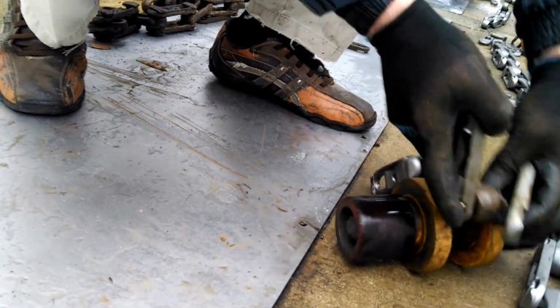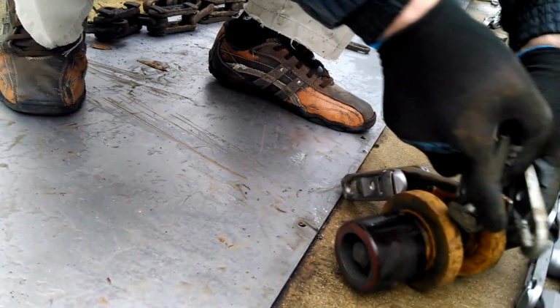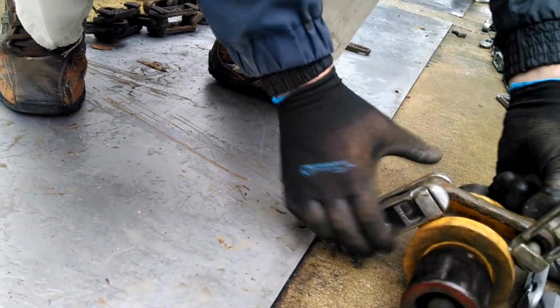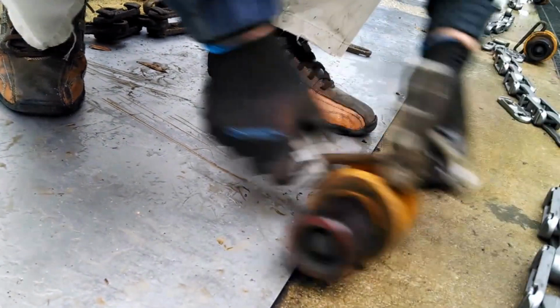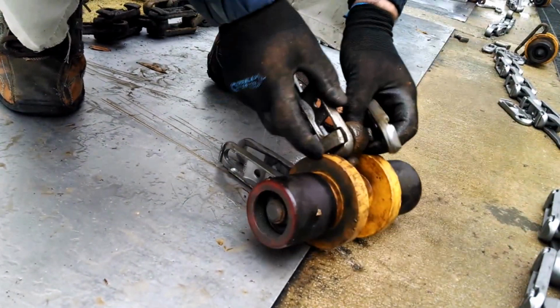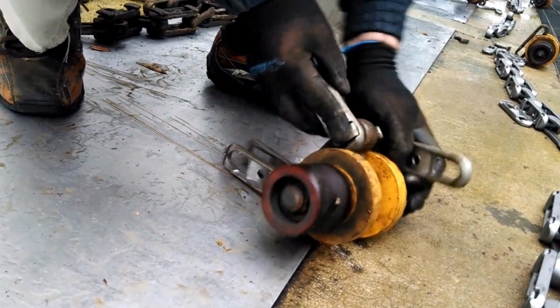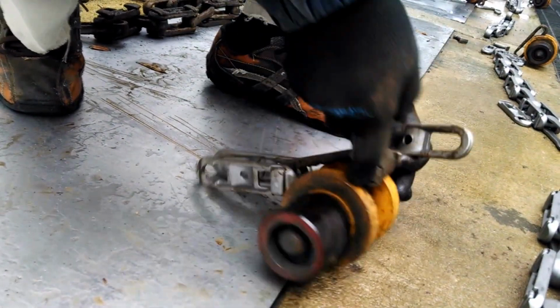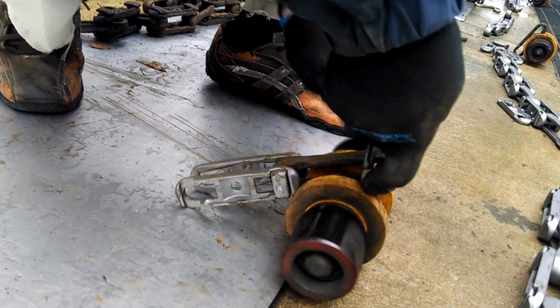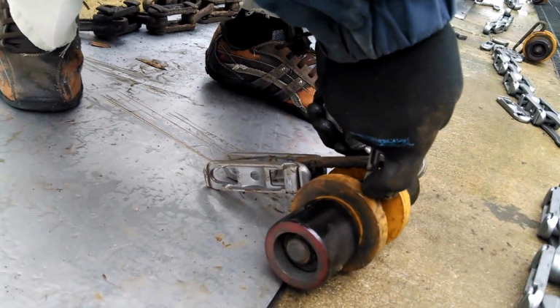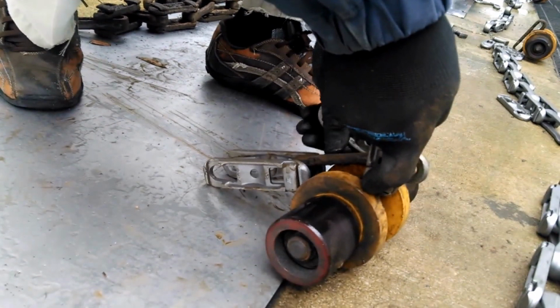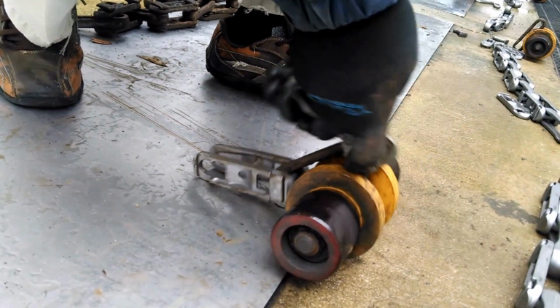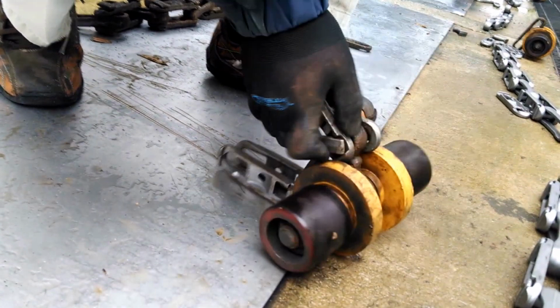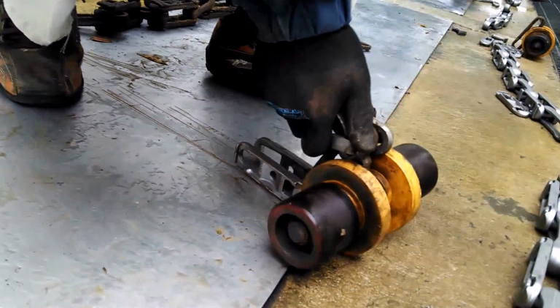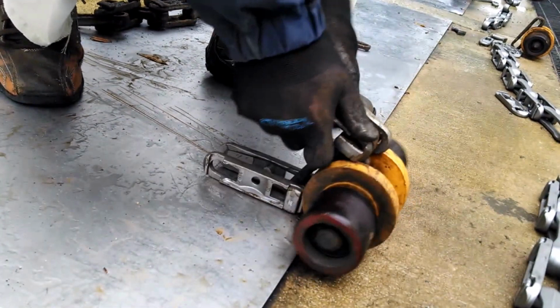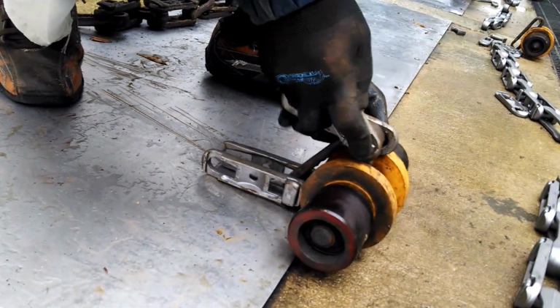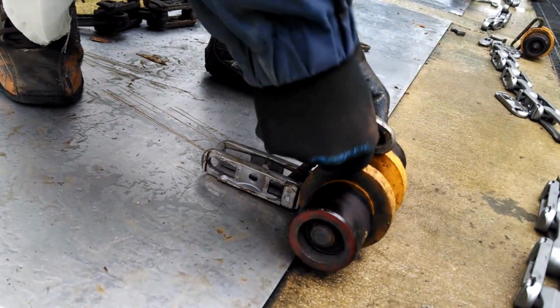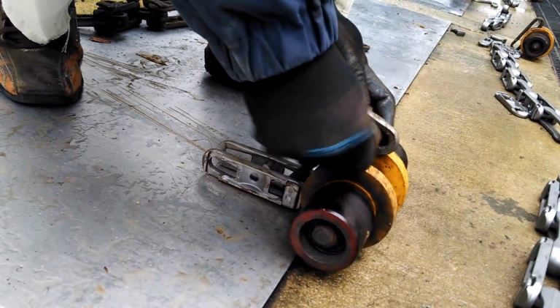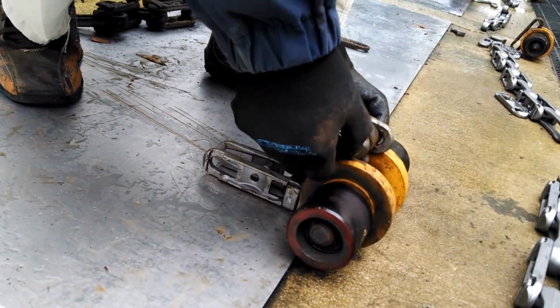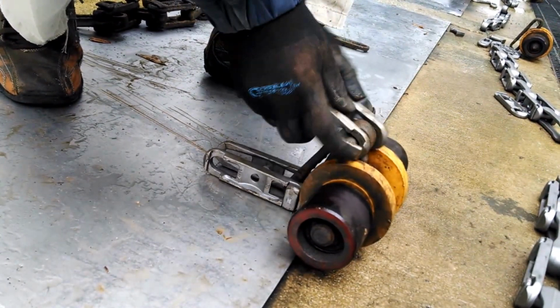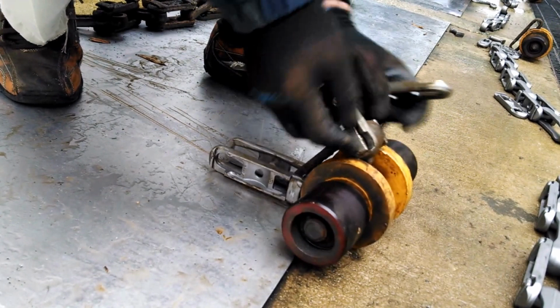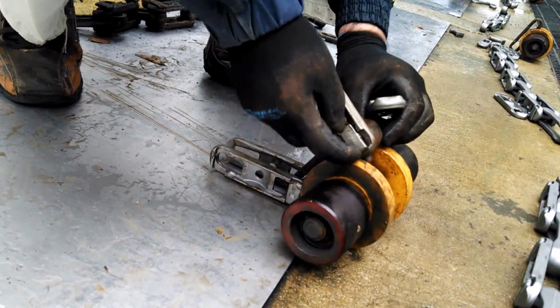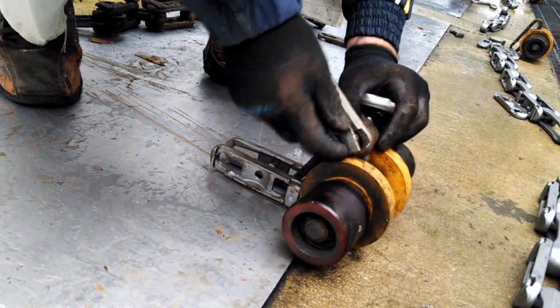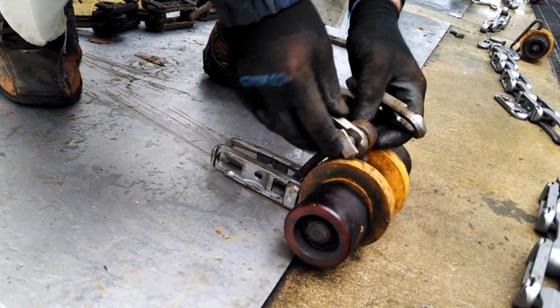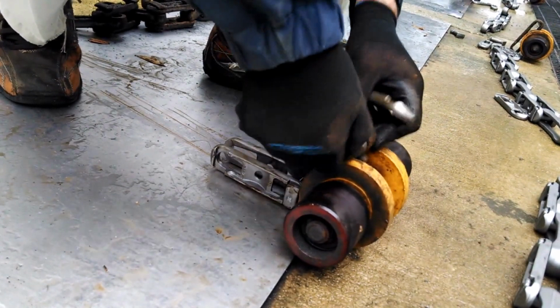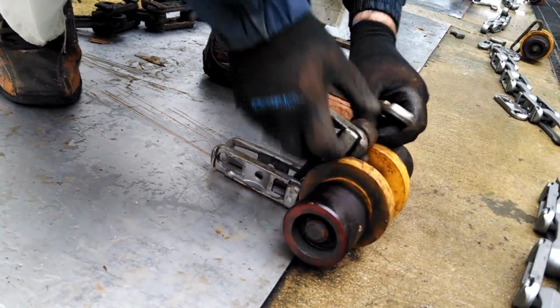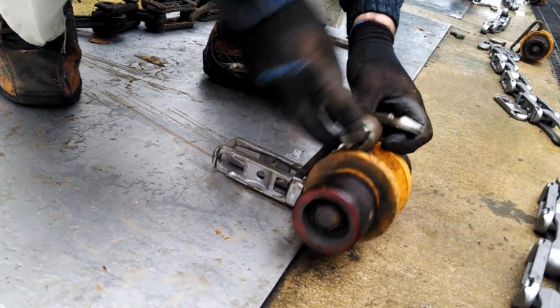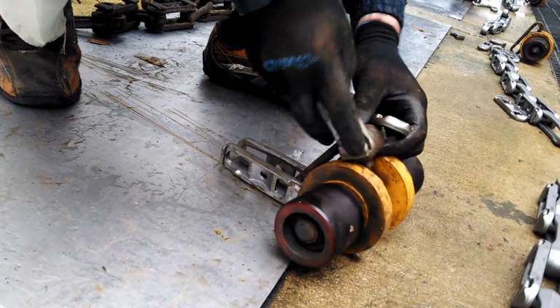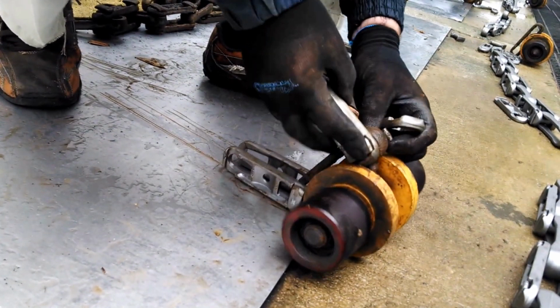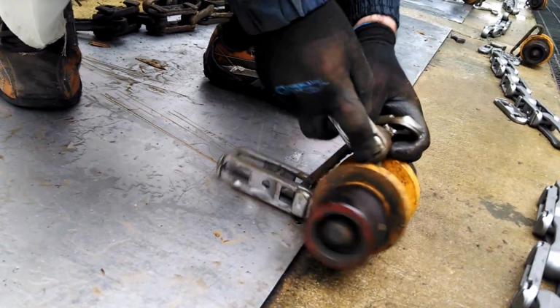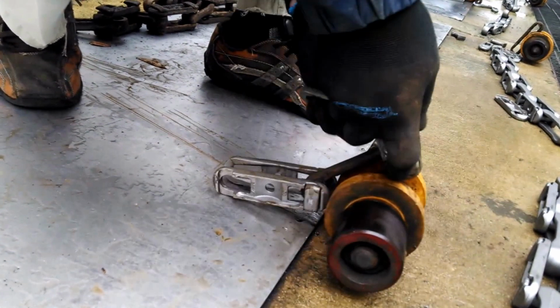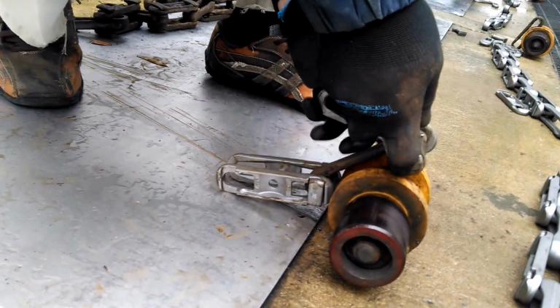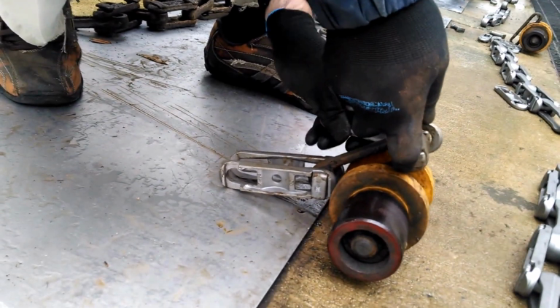Good thing we only have 110 more. Actually, probably 79 total. This one's causing a problem, but I'm sure all the other ones will behave just nicely.